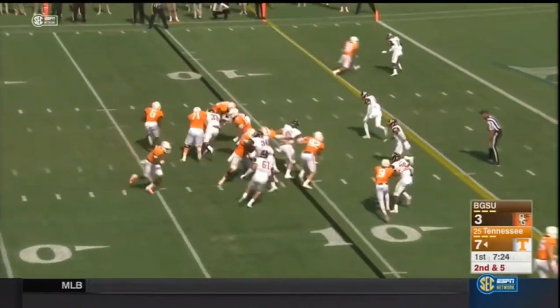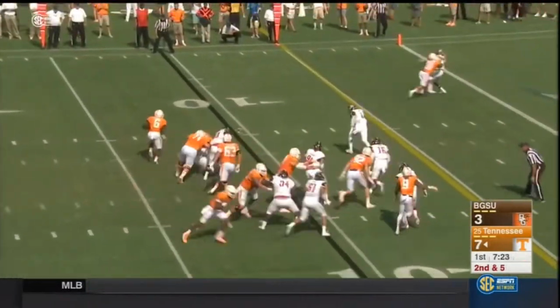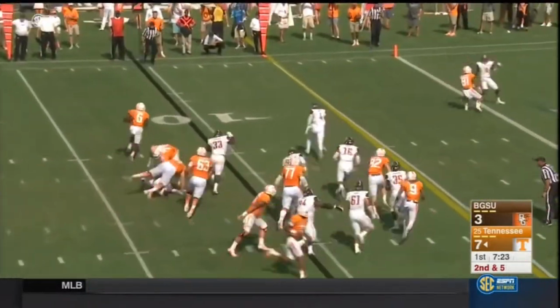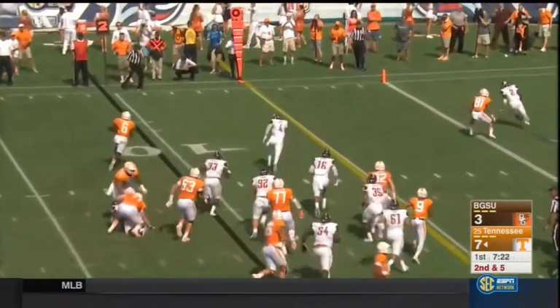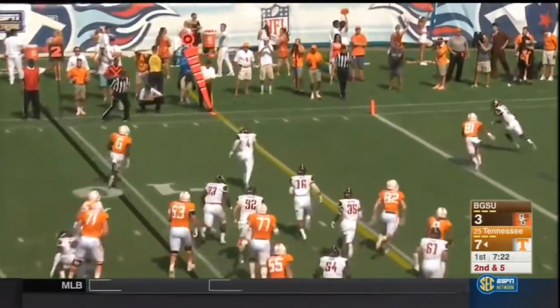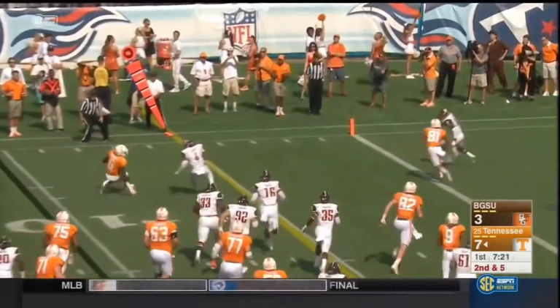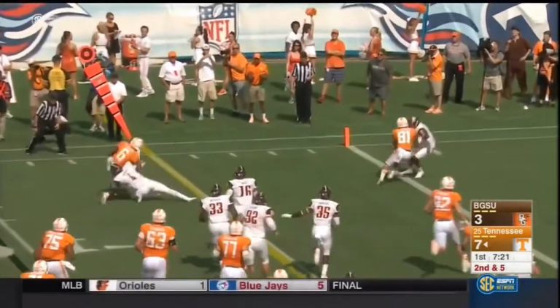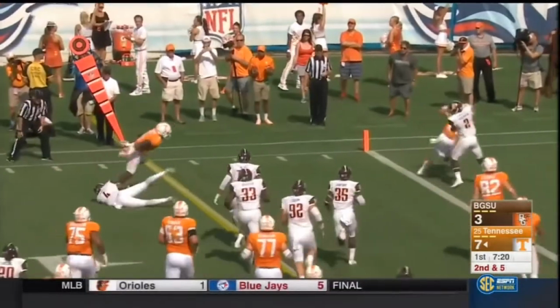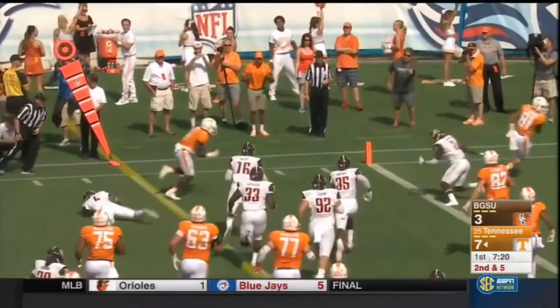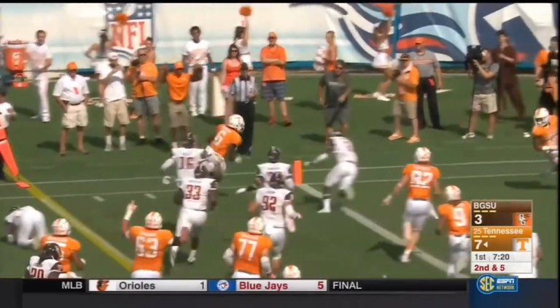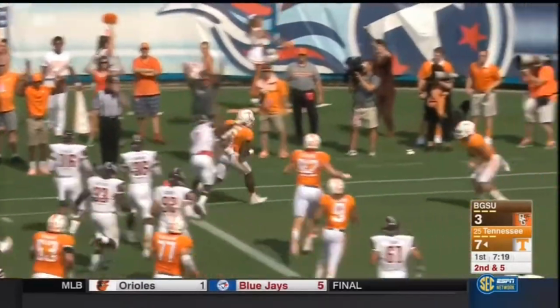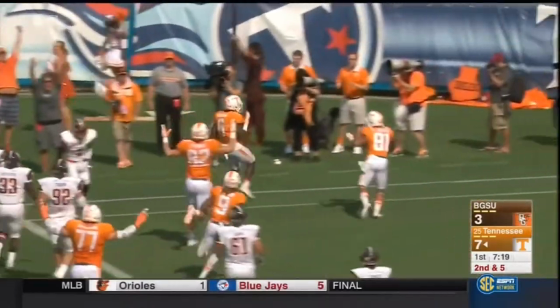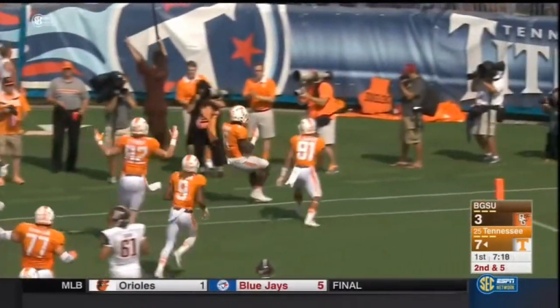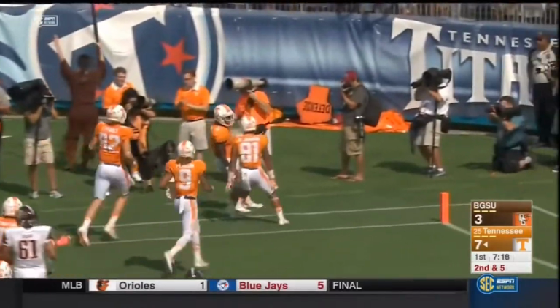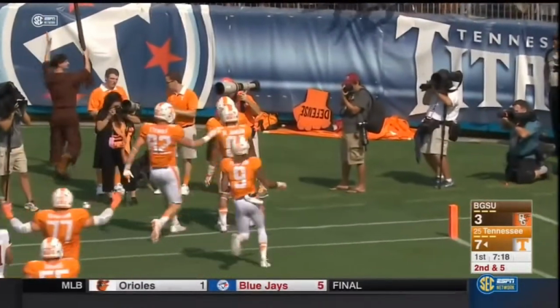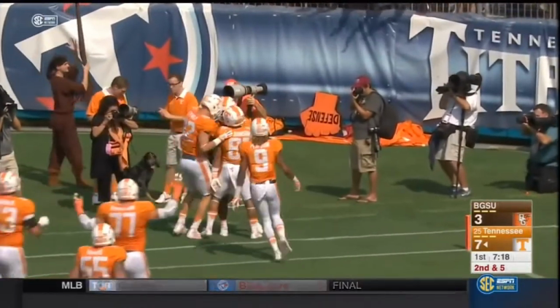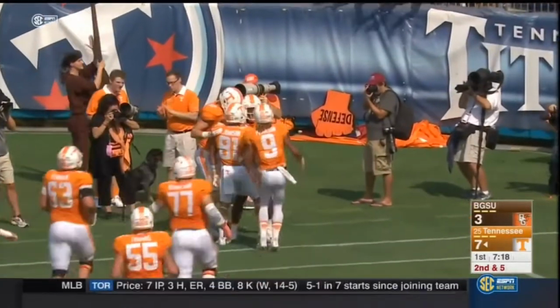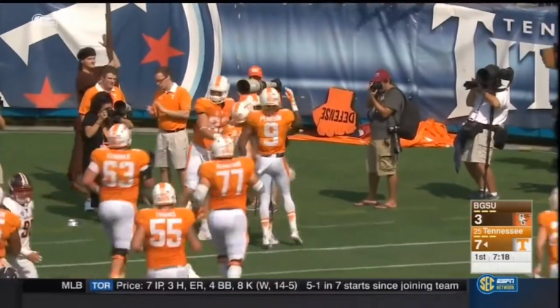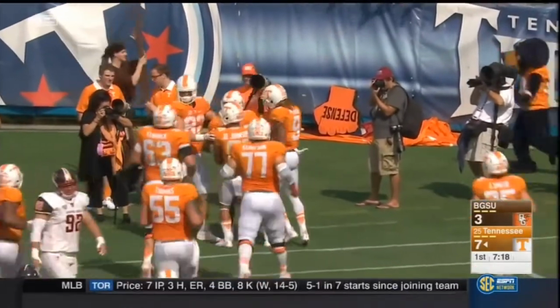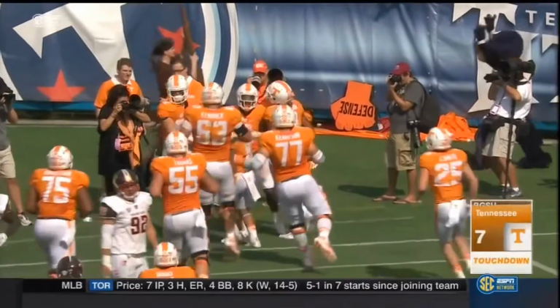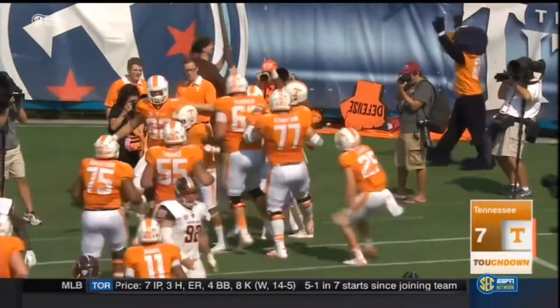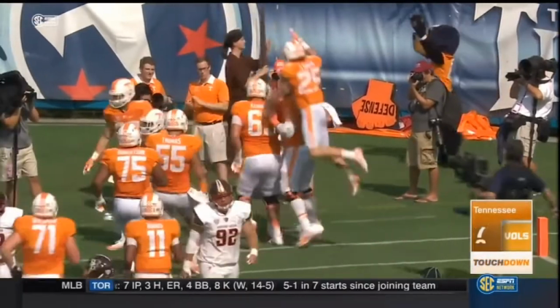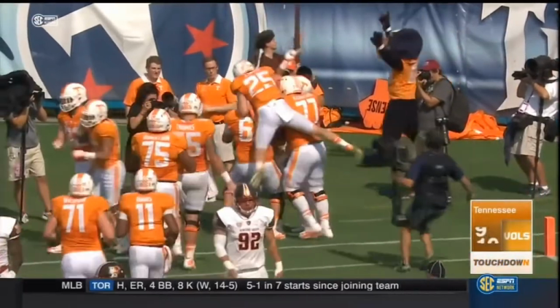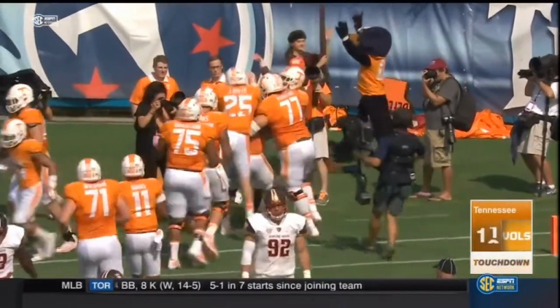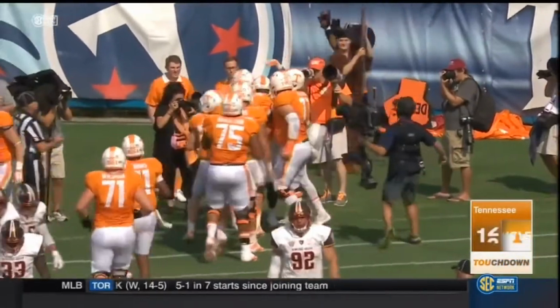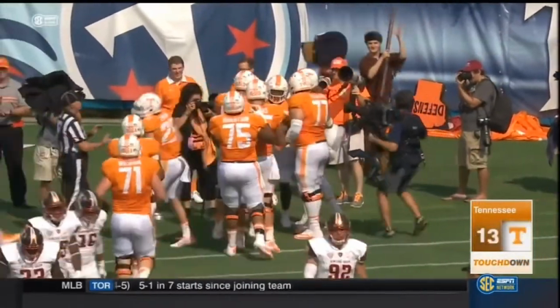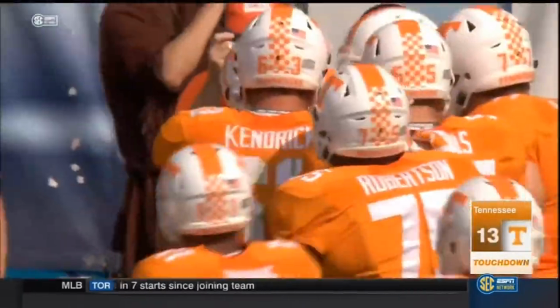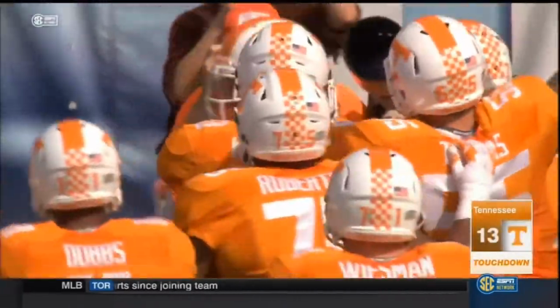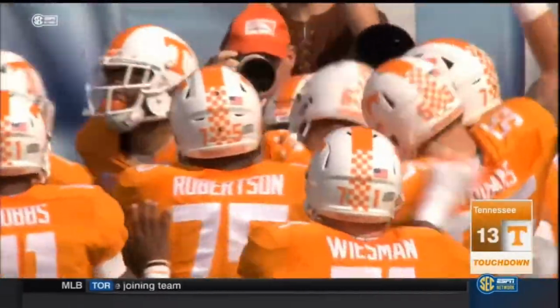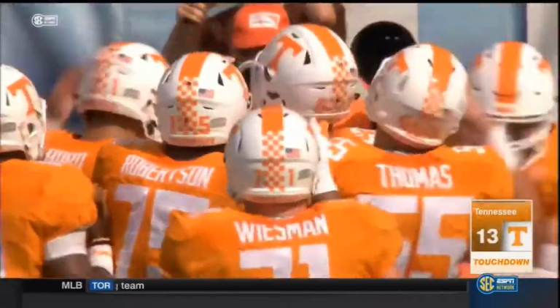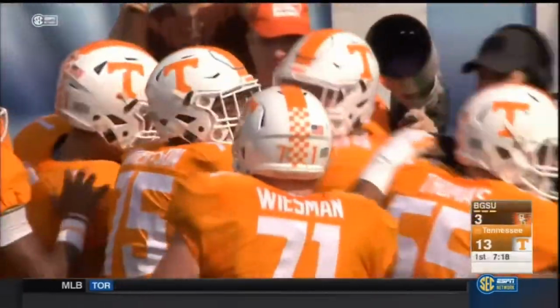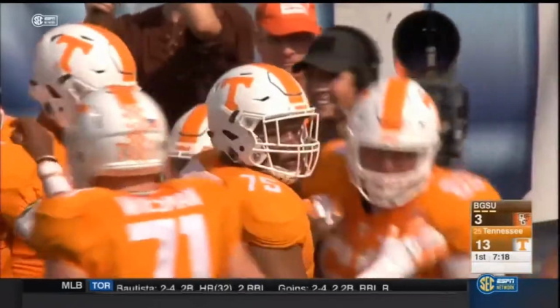Unbalanced line to the left side — that's where Kamara goes. Trying to make a cut, stayed on his feet, and Tennessee's two-back set has a touchdown. They were barely midway through the first quarter. Ten yards for Alvin Kamara.